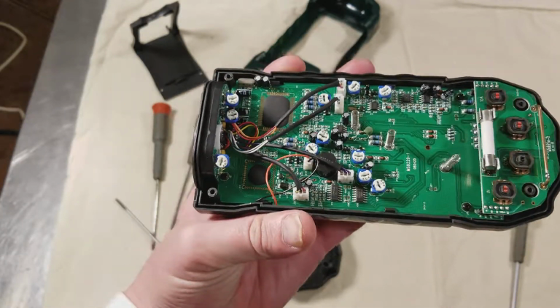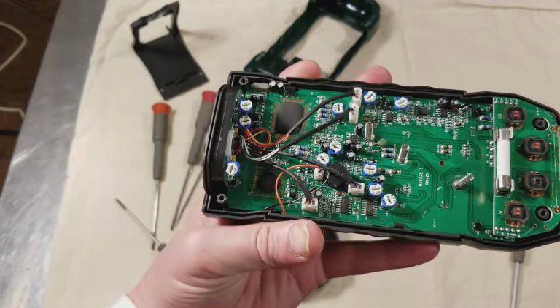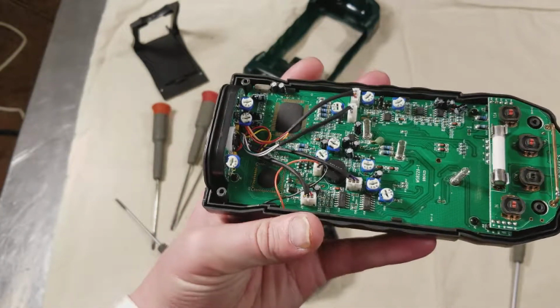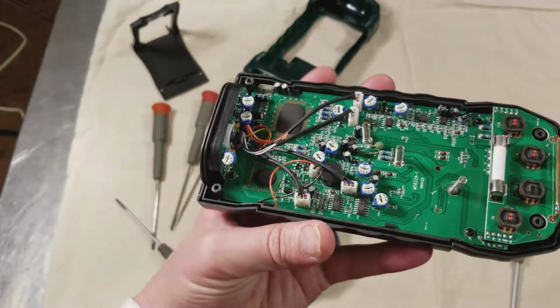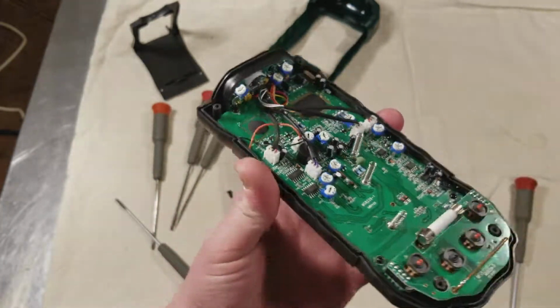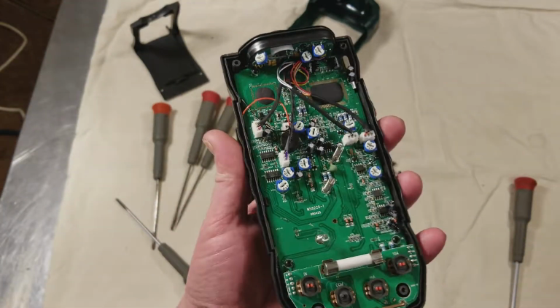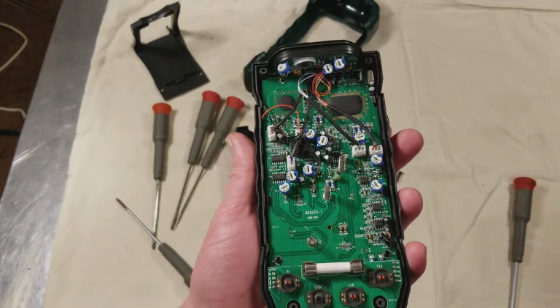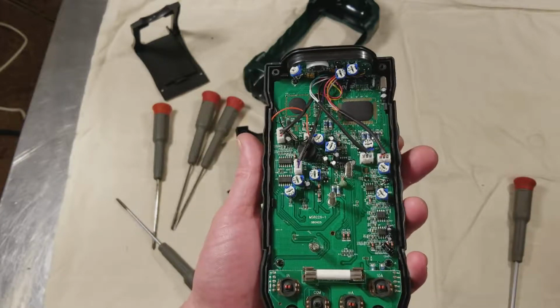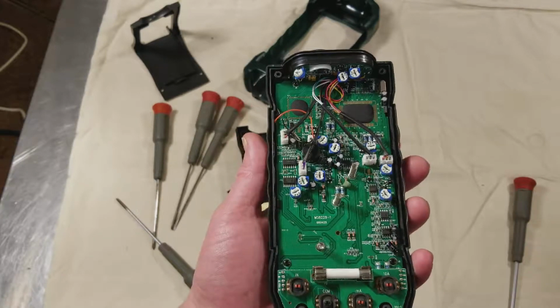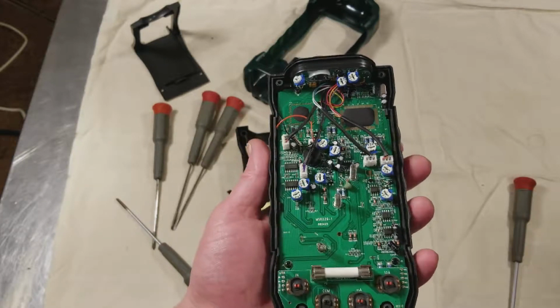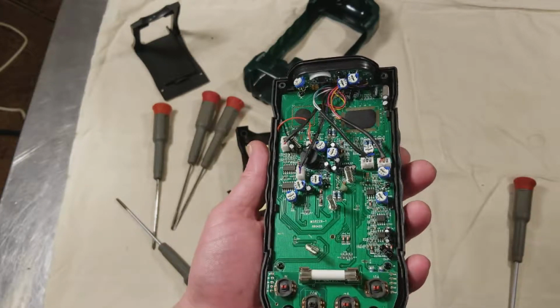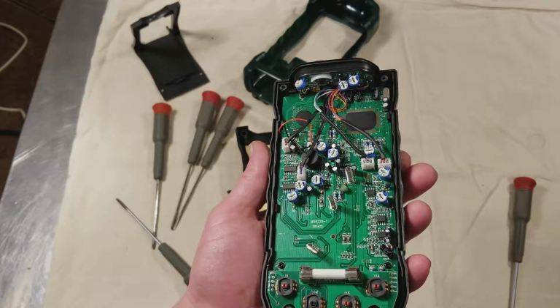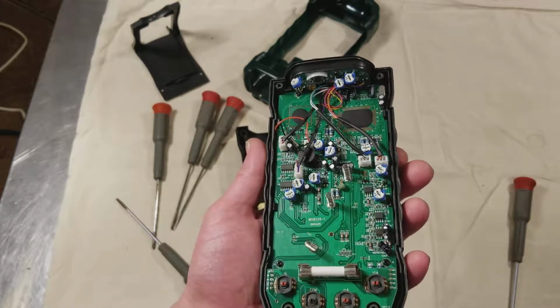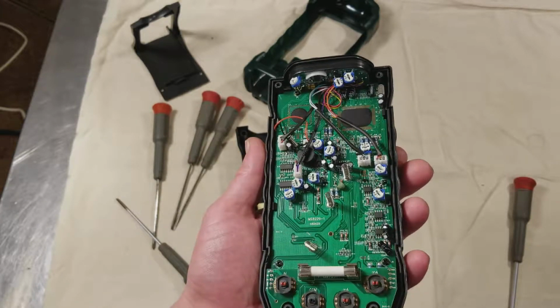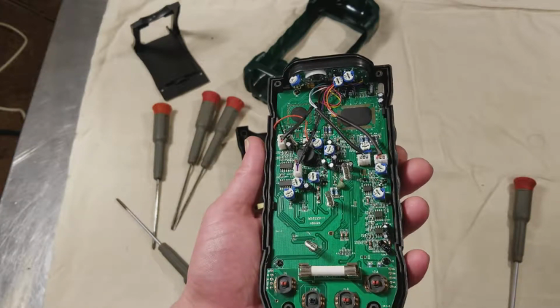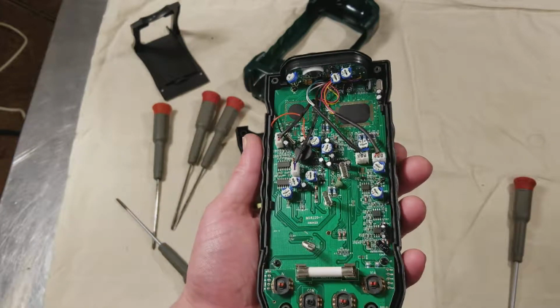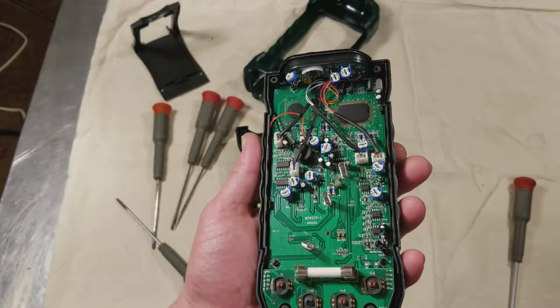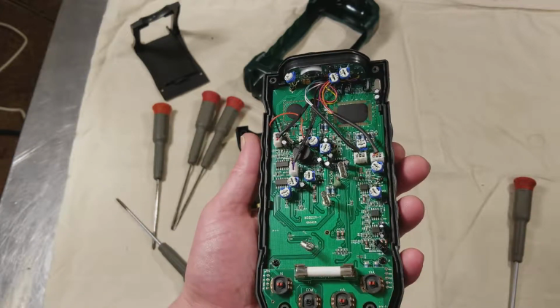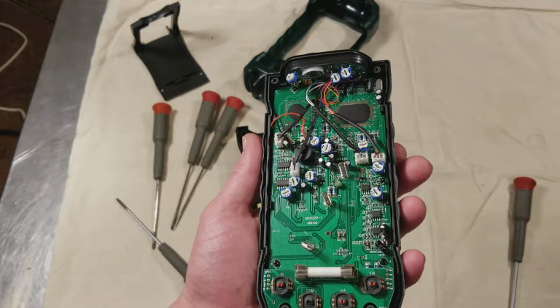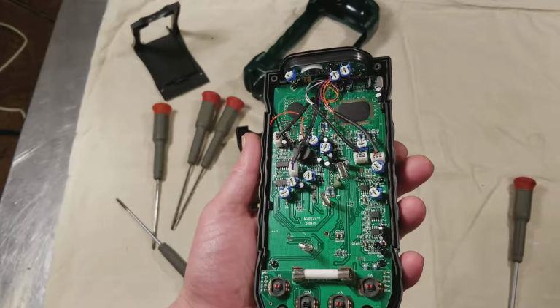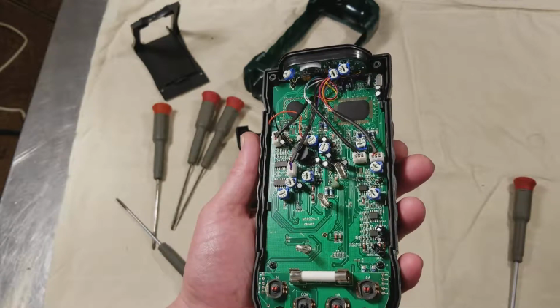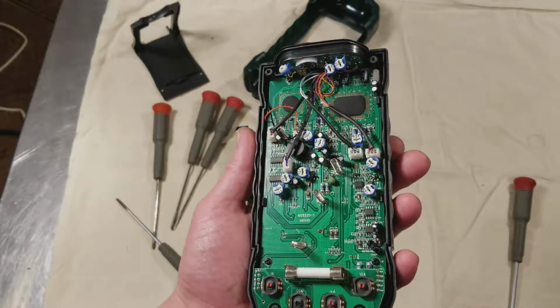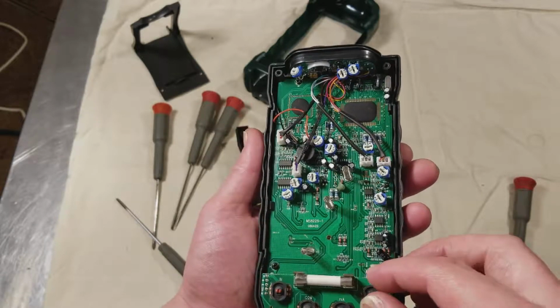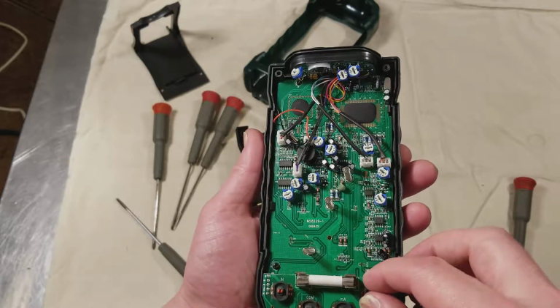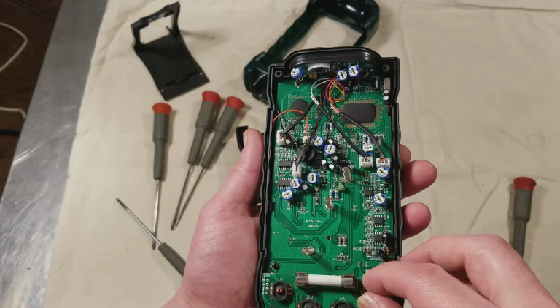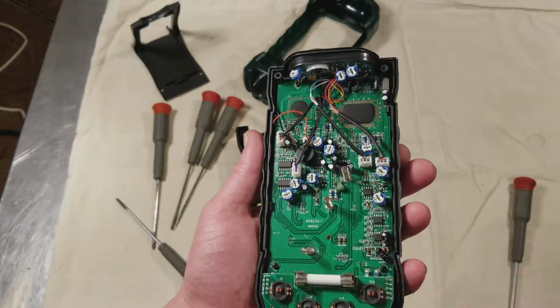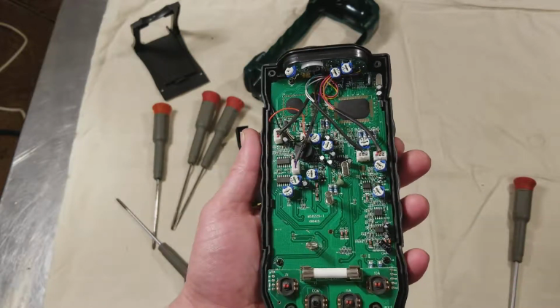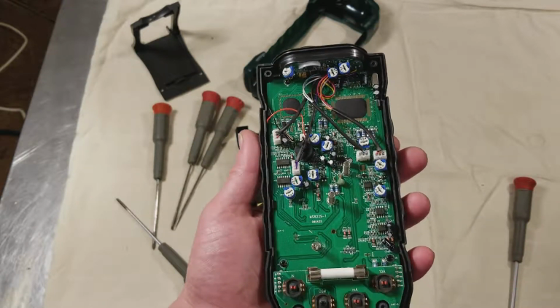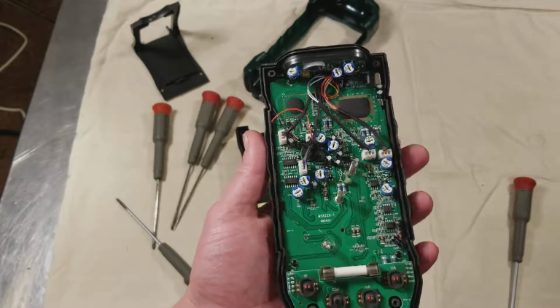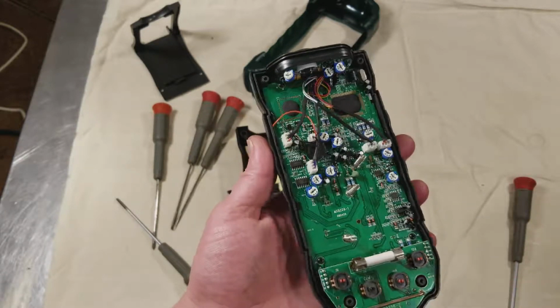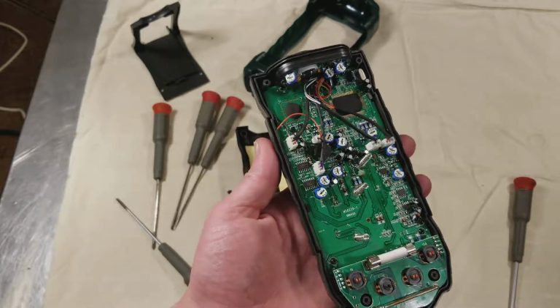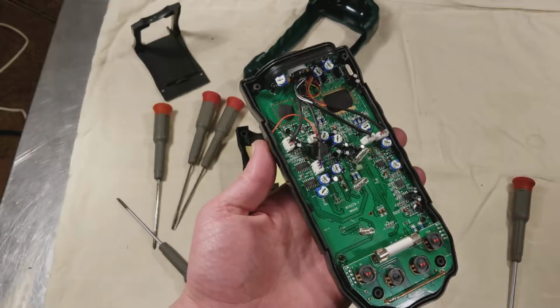Anyway, that was just a quick look inside so you could see how it was built. CadisMaximus out — please subscribe and thanks for watching. Bye.